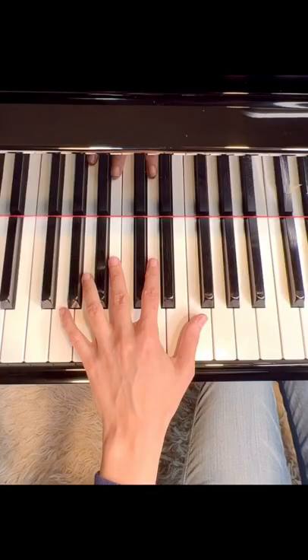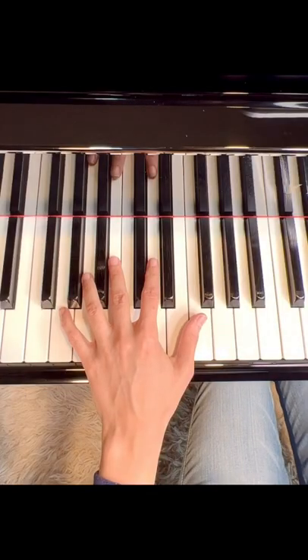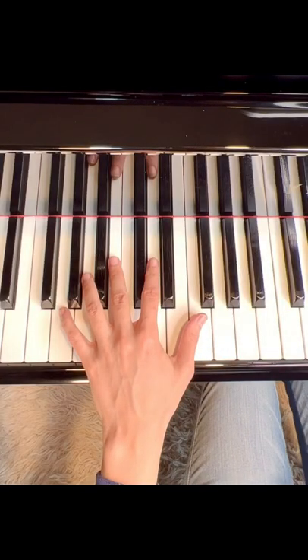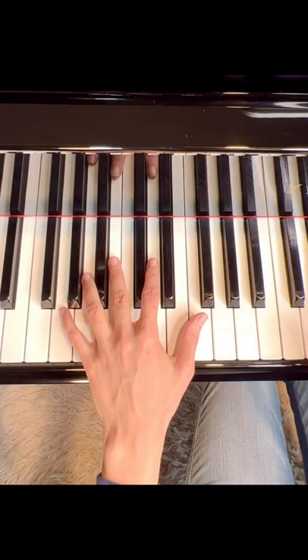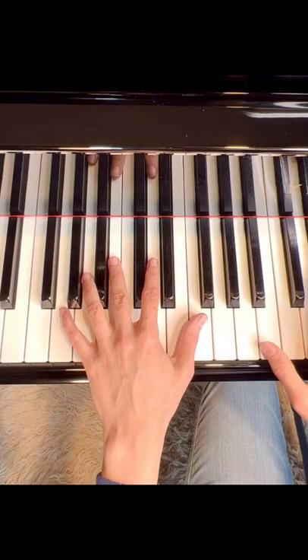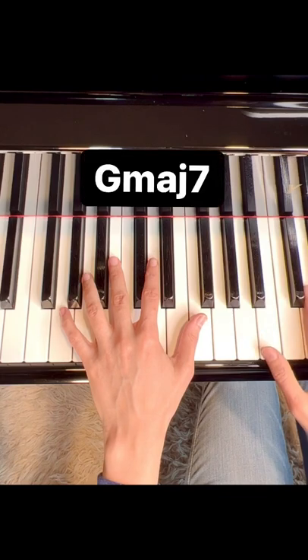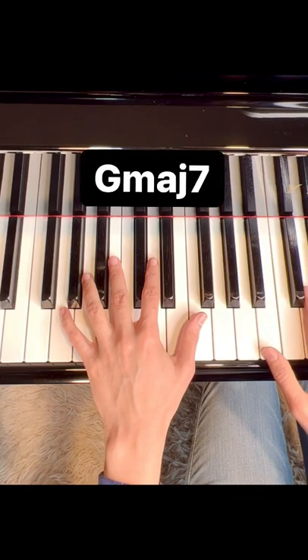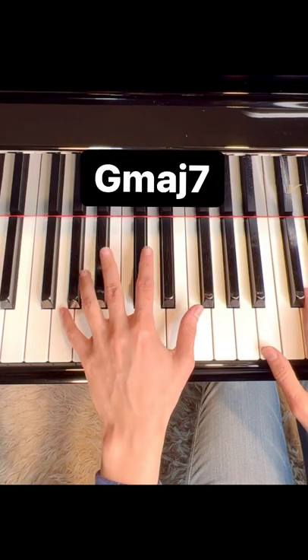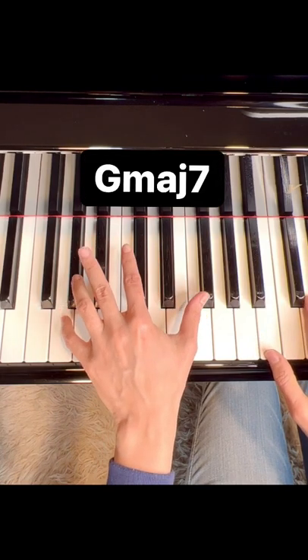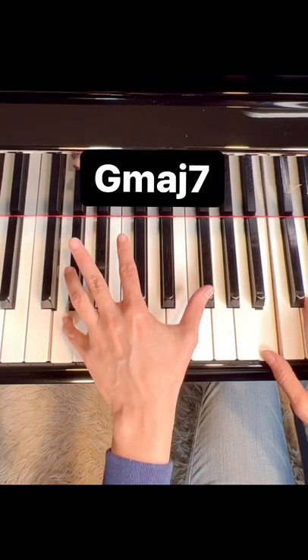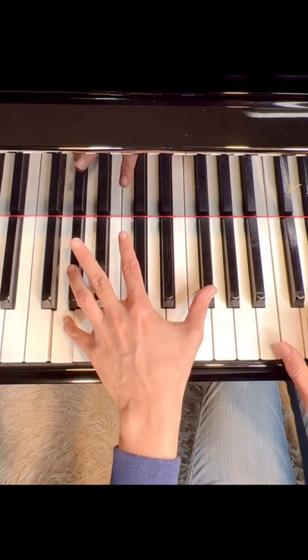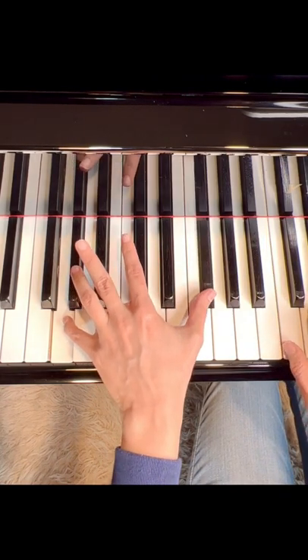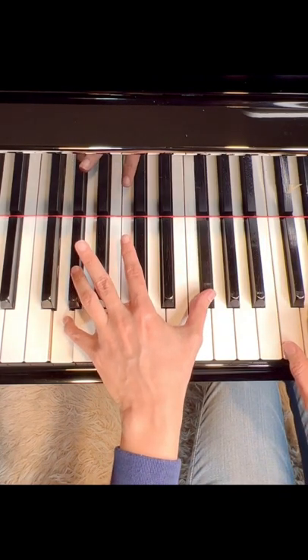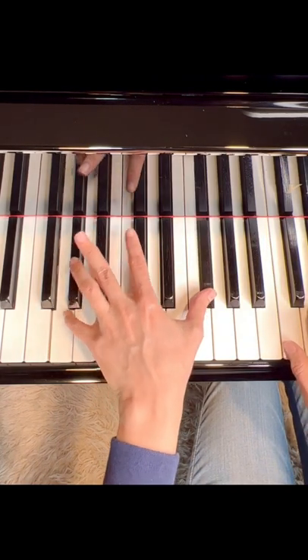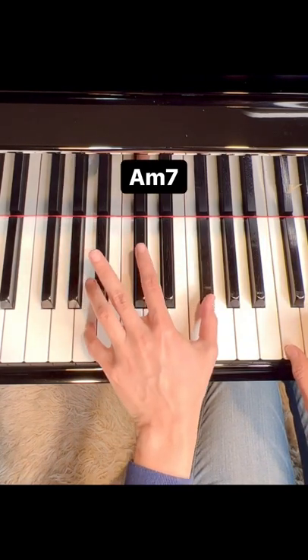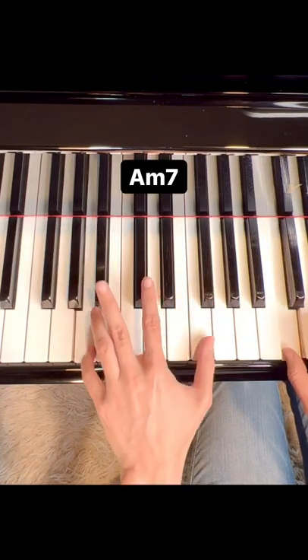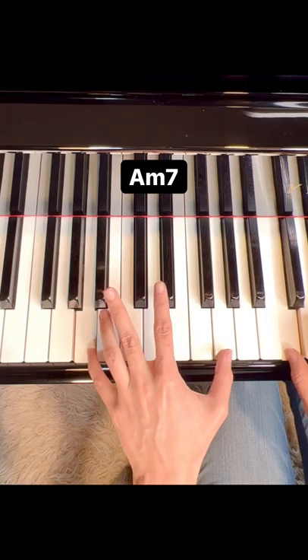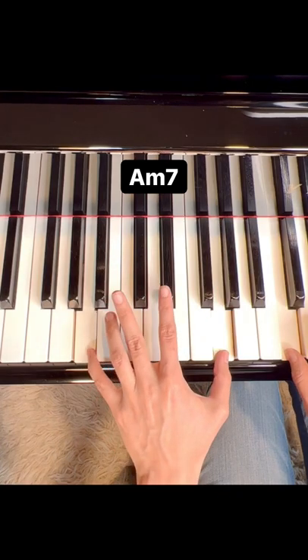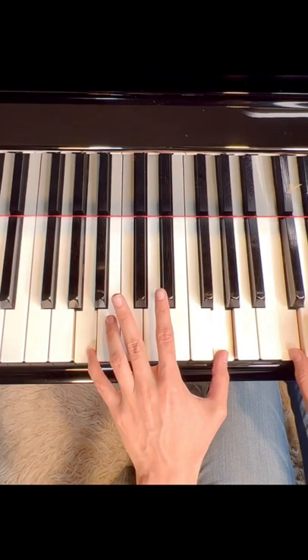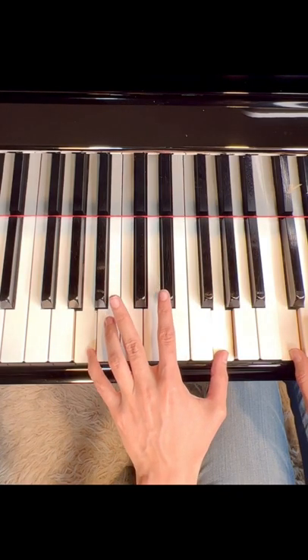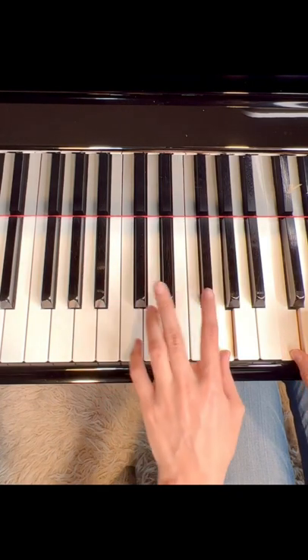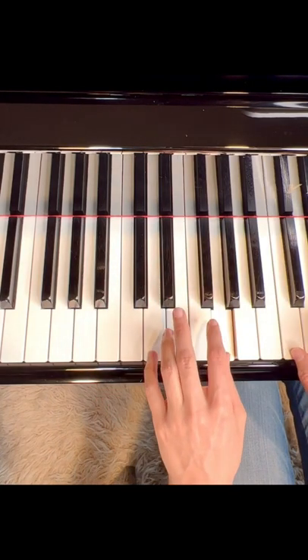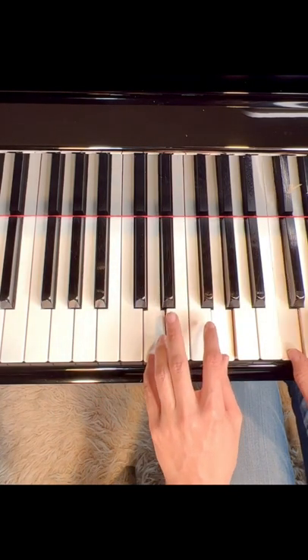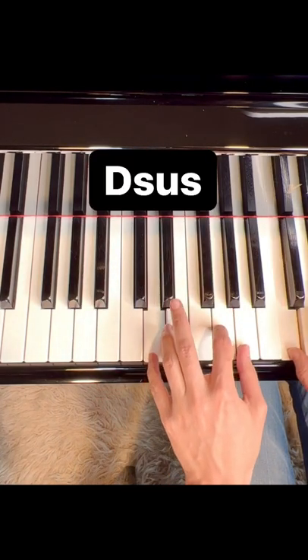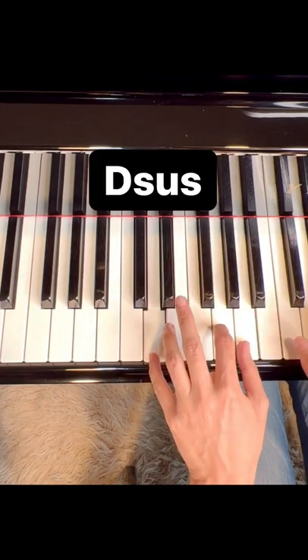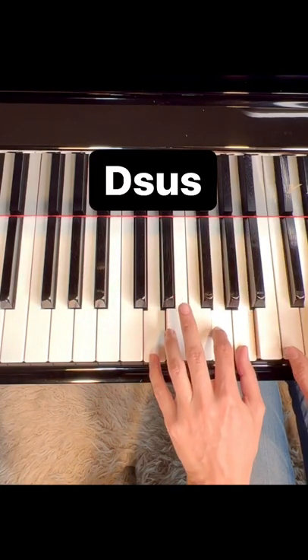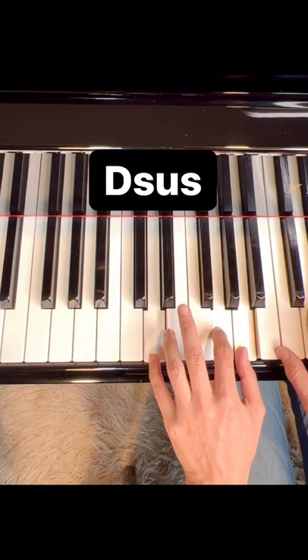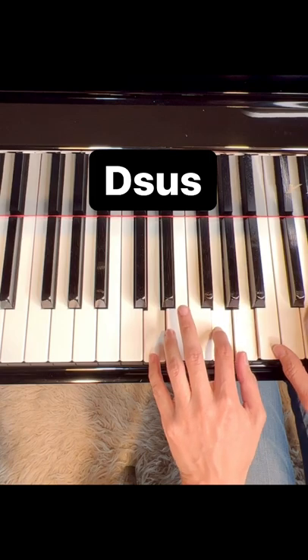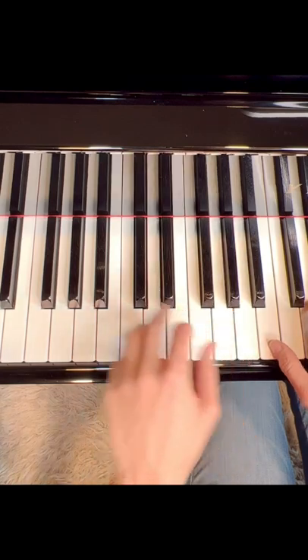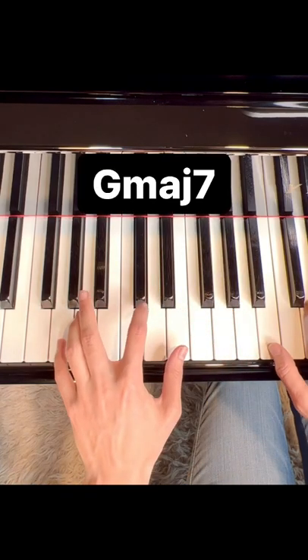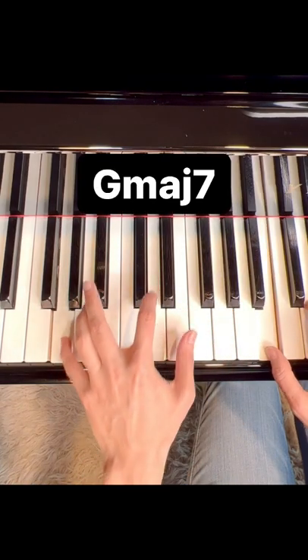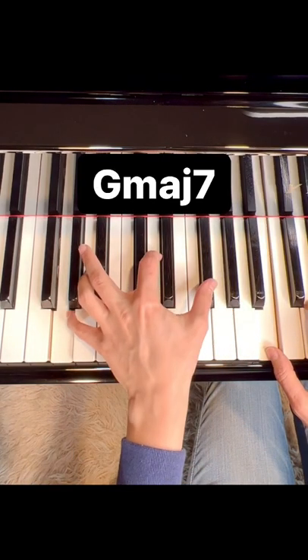And now the left hand starts with G major 7, A minor 7, D suspended chord, and back to G major 7.